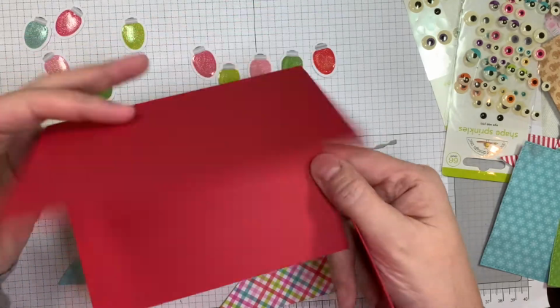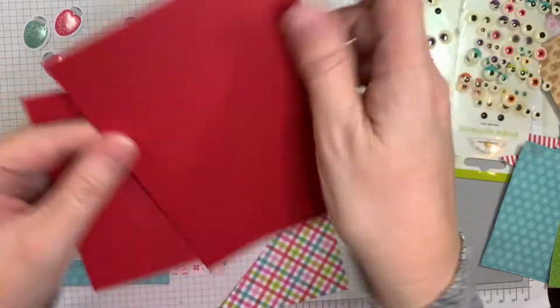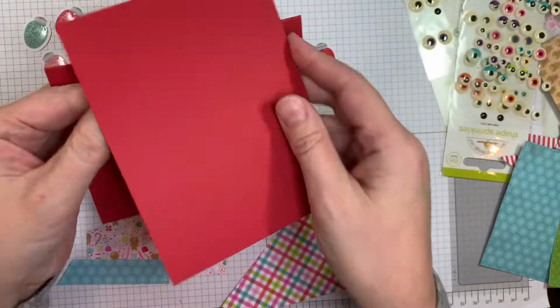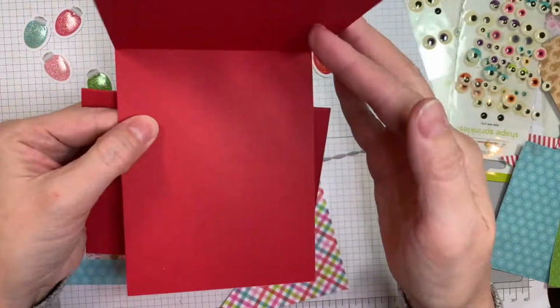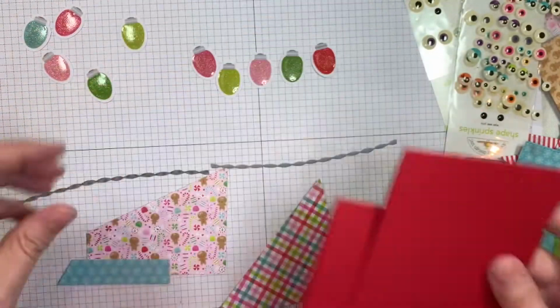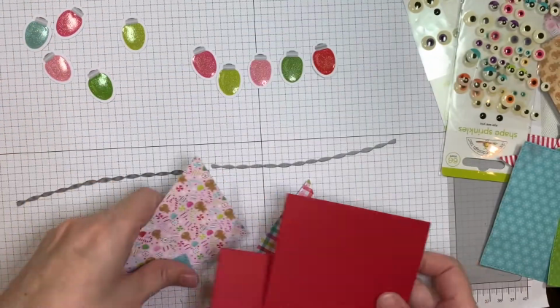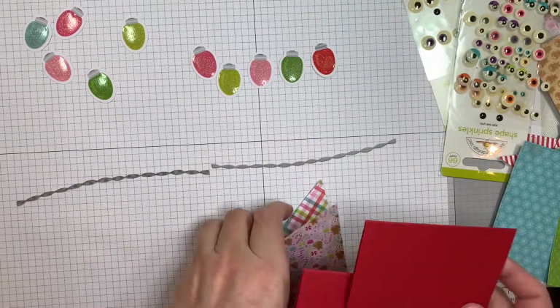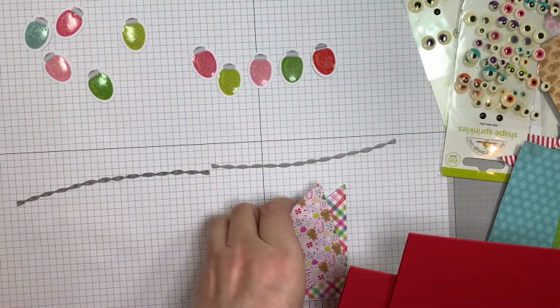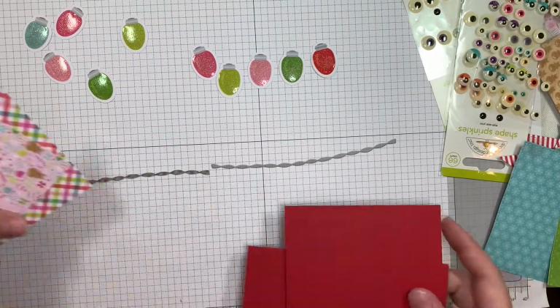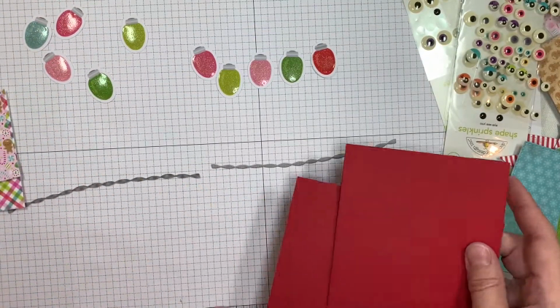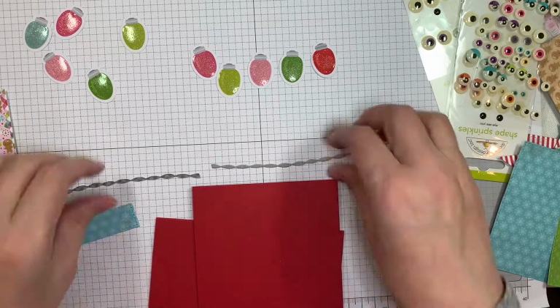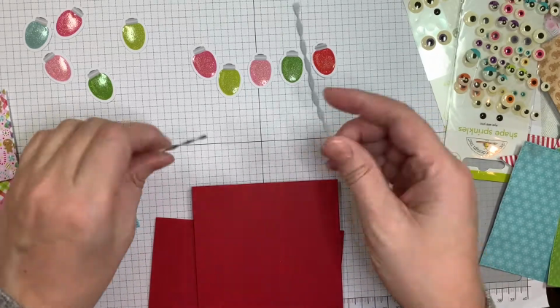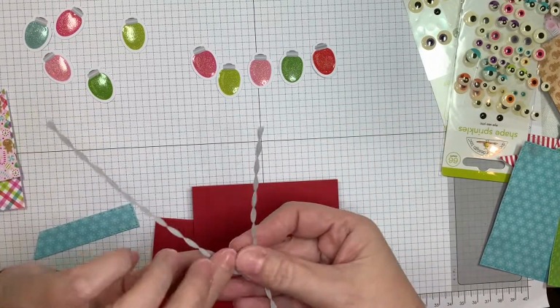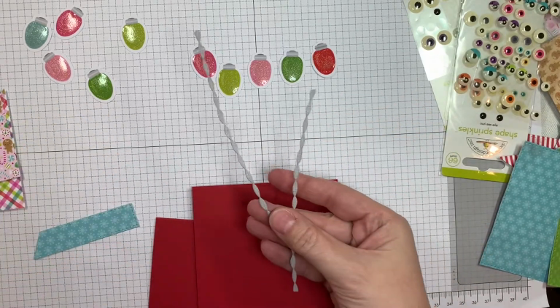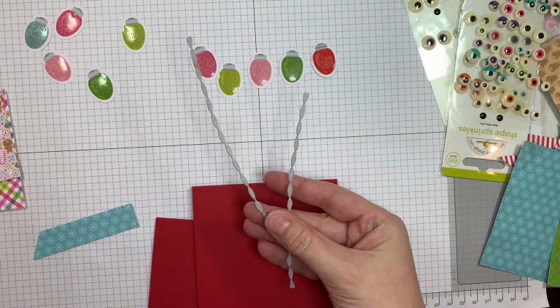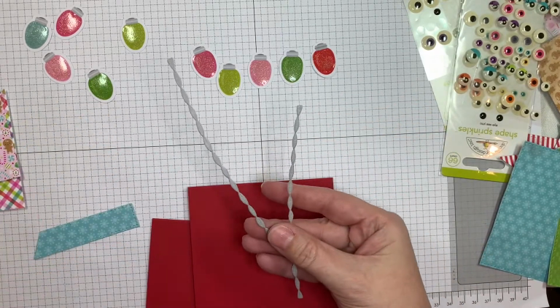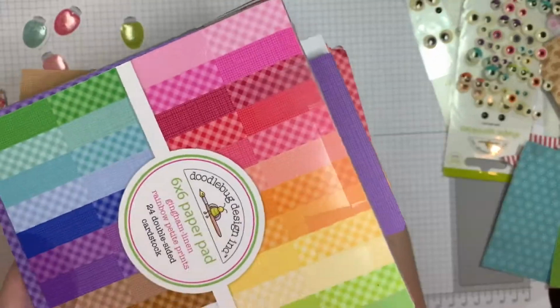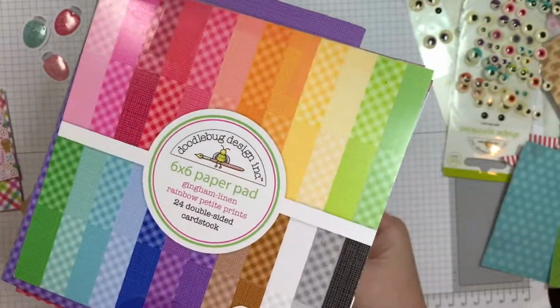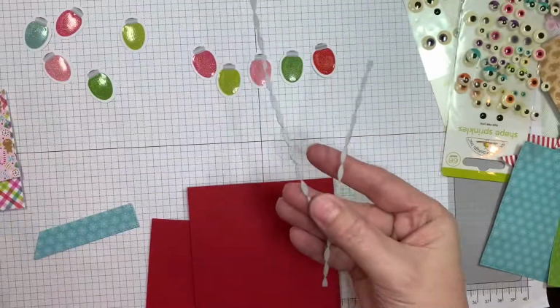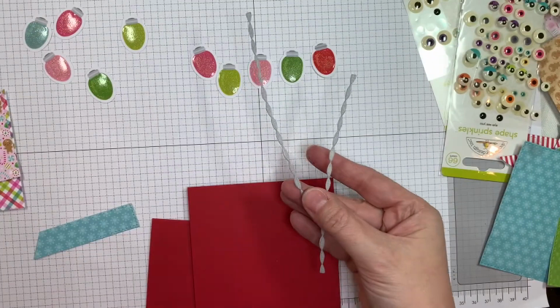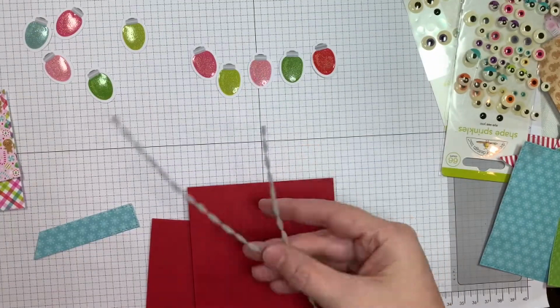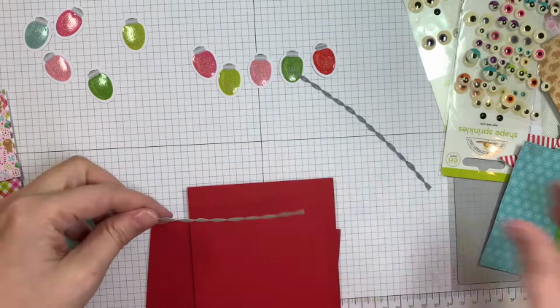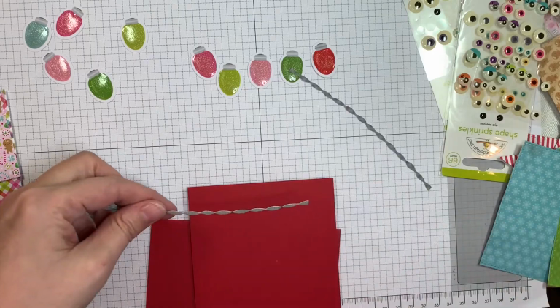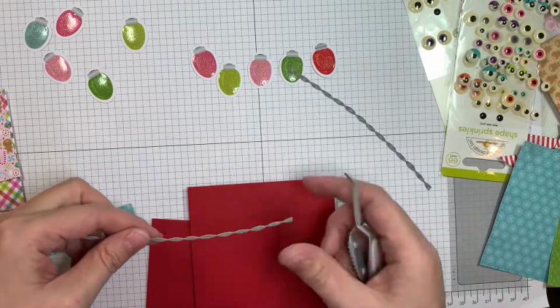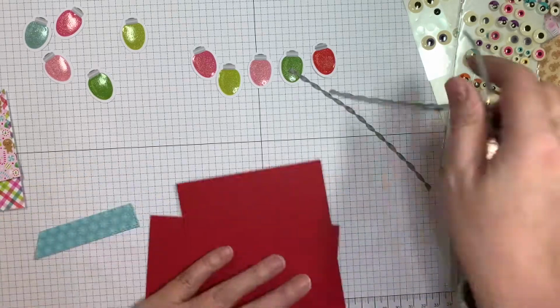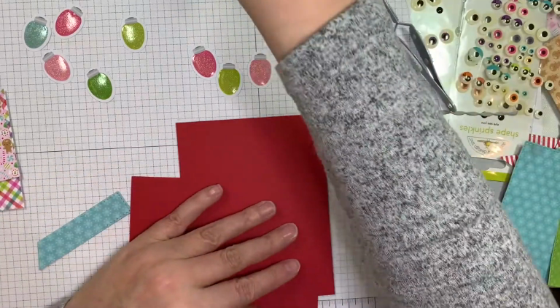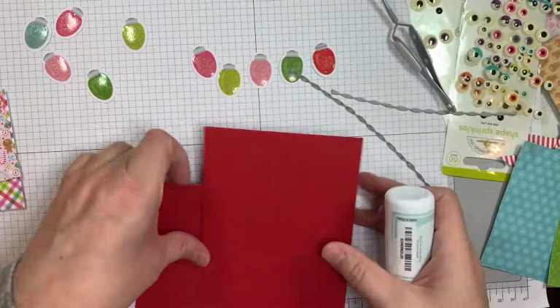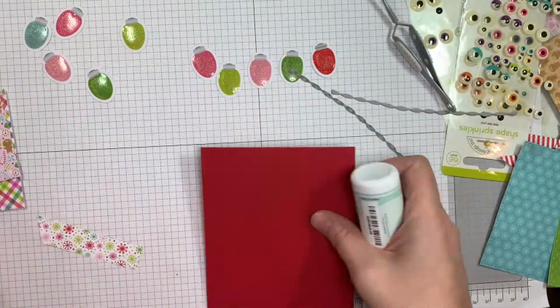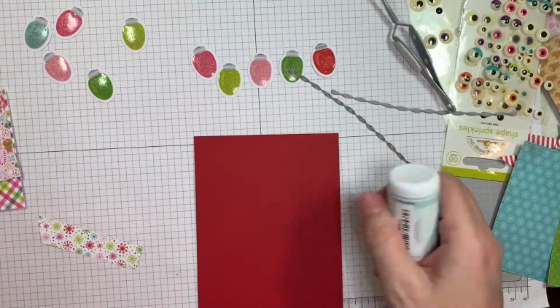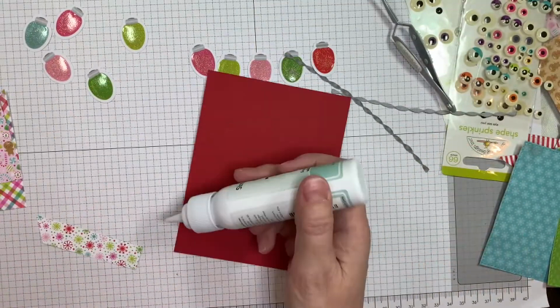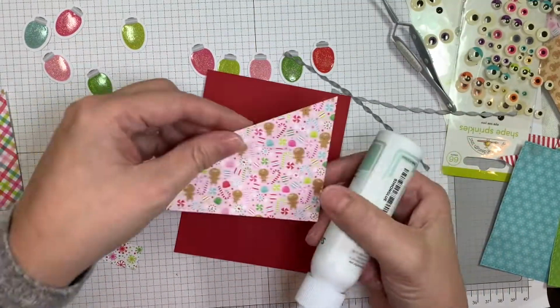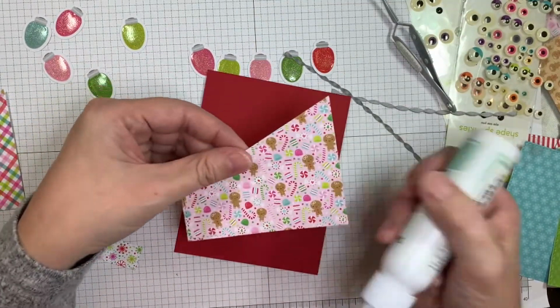I've got a couple of cards here. They're both A2 sized — one's vertical fold, one's horizontal fold. And I've cut out those banner little streamers out of the Gingham Linen Rainbow Petite prints in the gray.